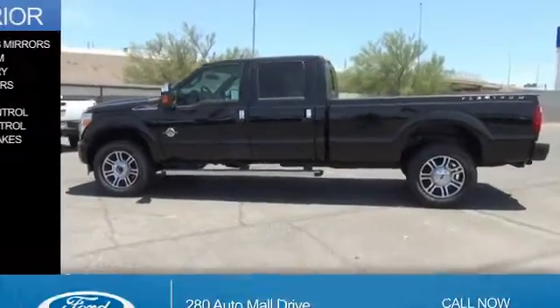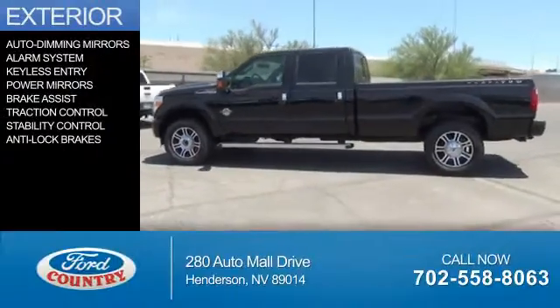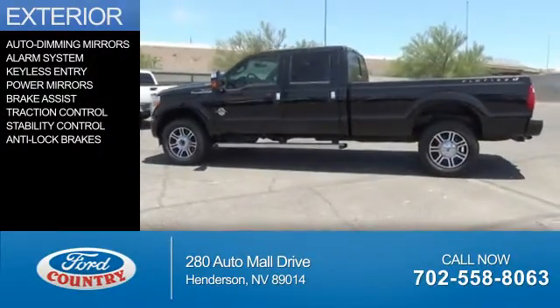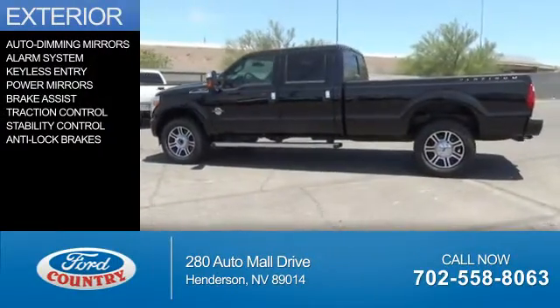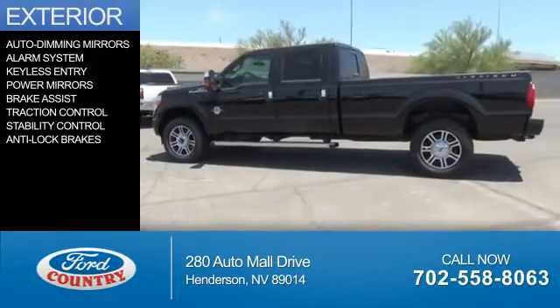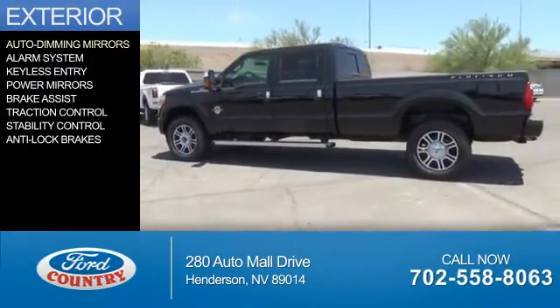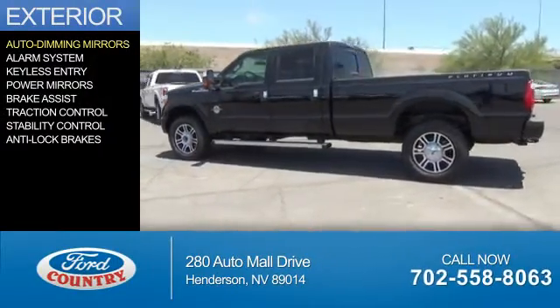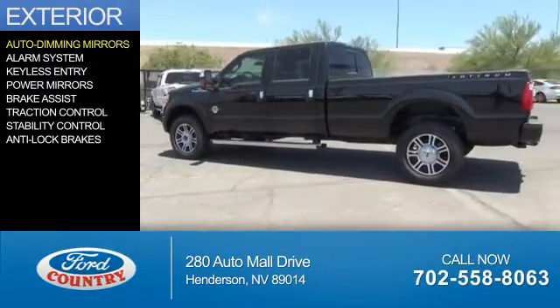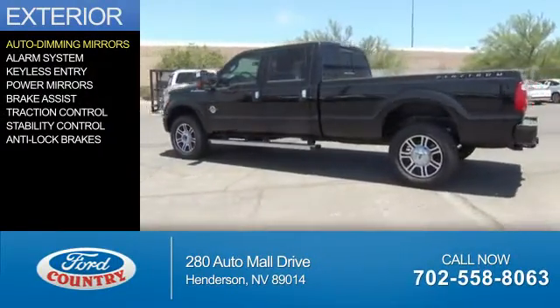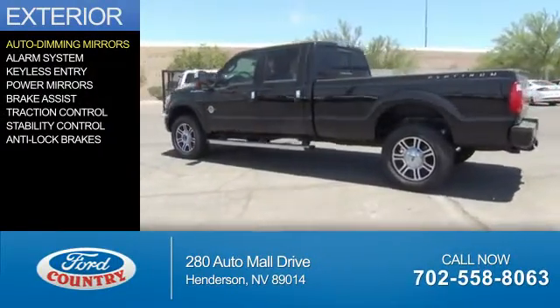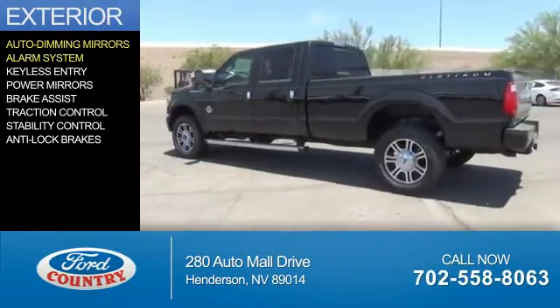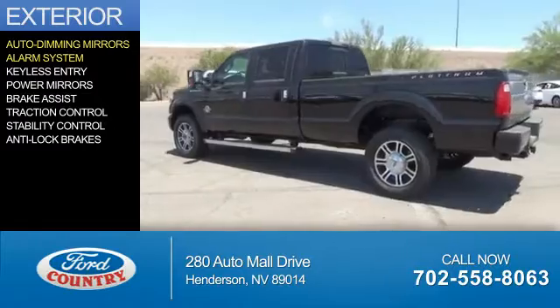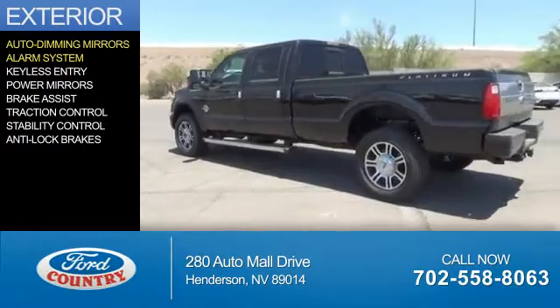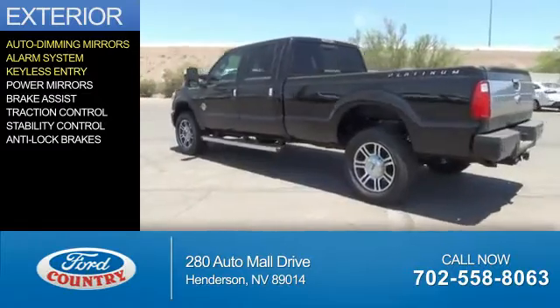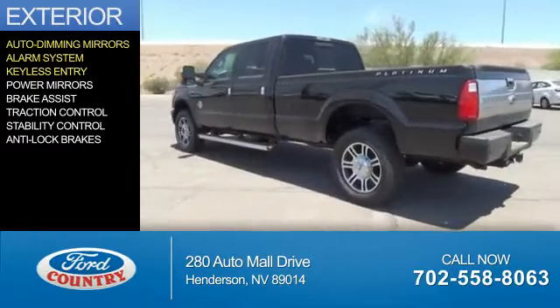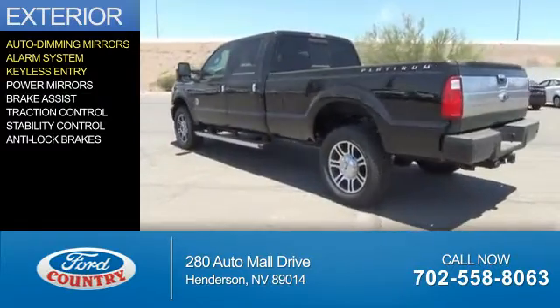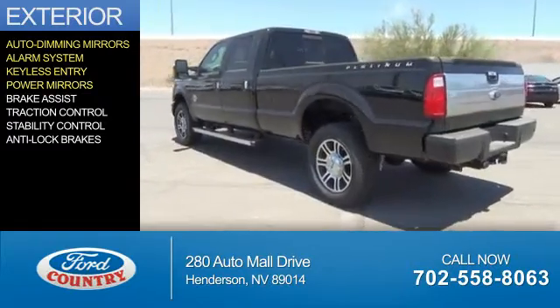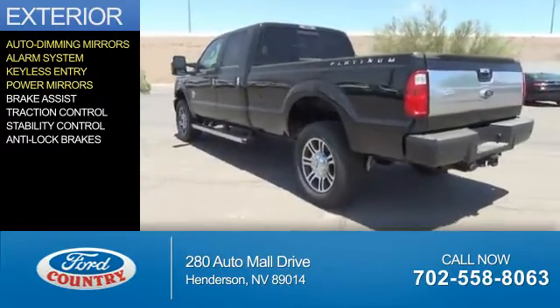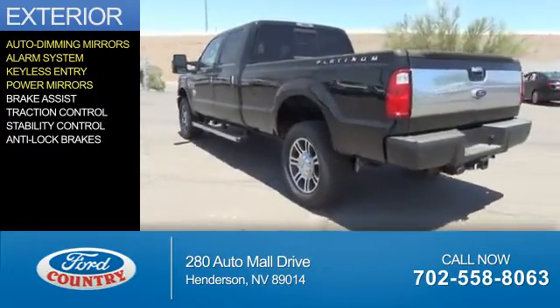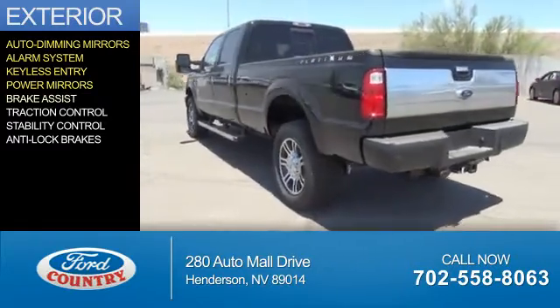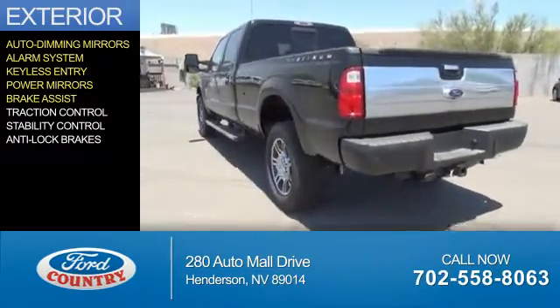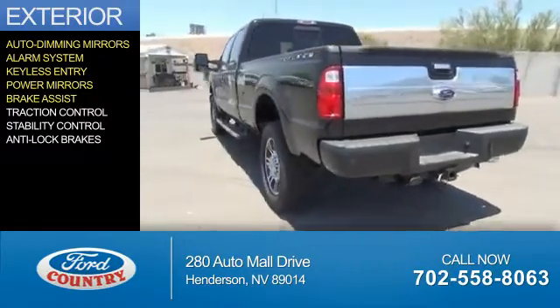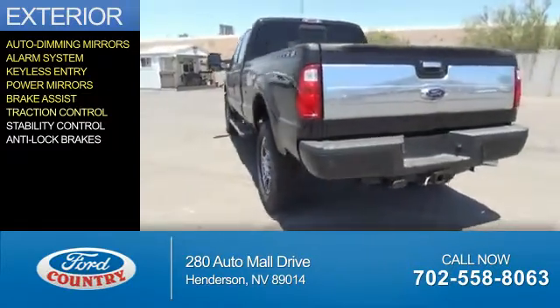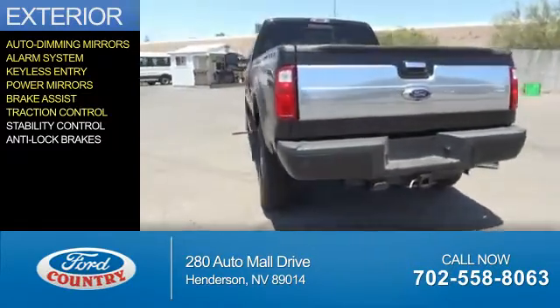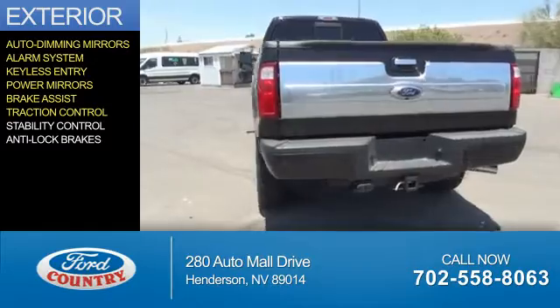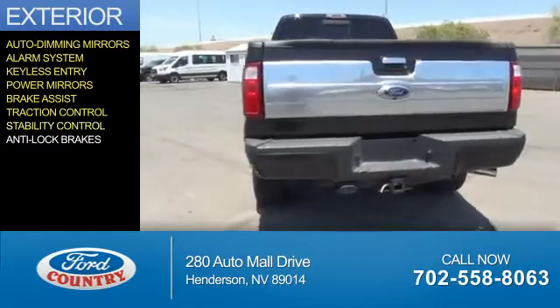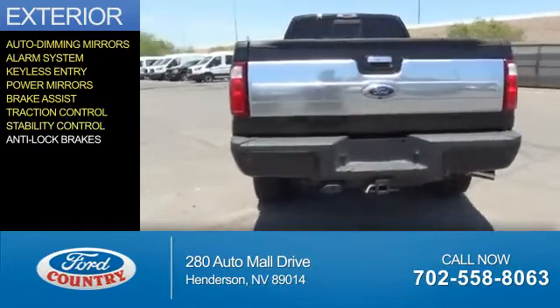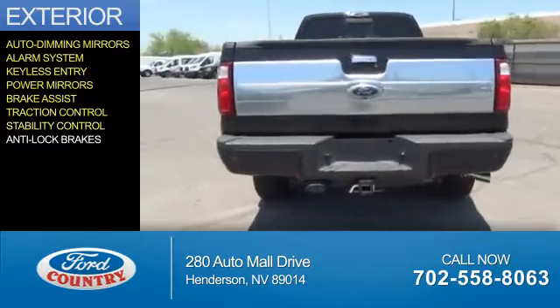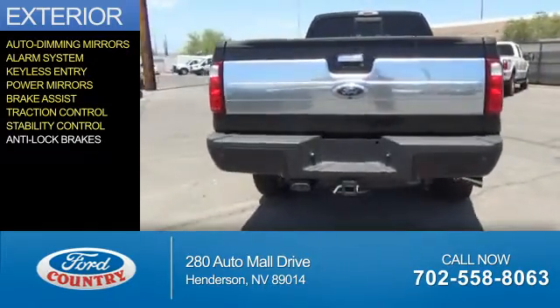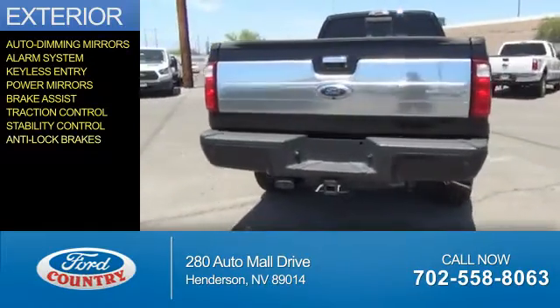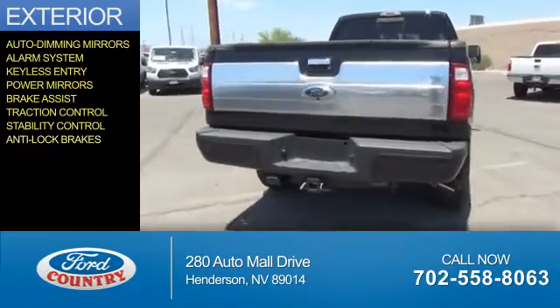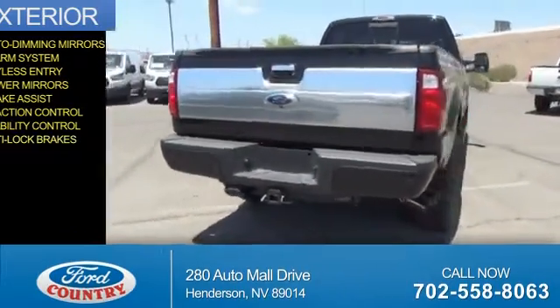The features include auto-dimming mirrors, an alarm system, keyless entry, power mirrors, brake assist, traction control, stability control, and anti-lock brakes.